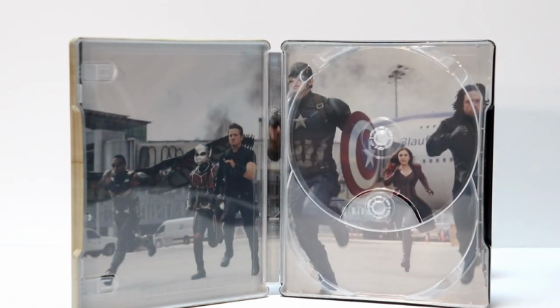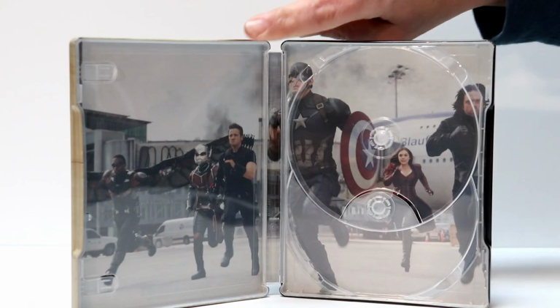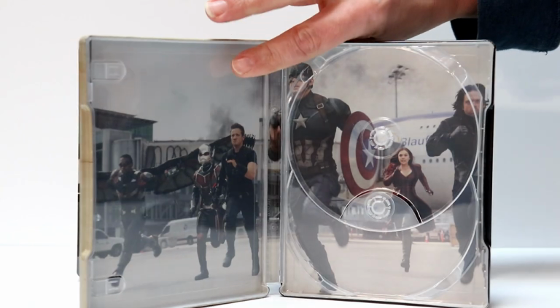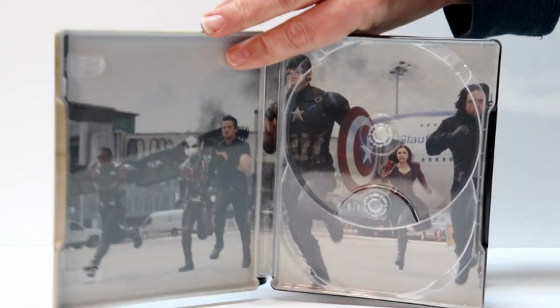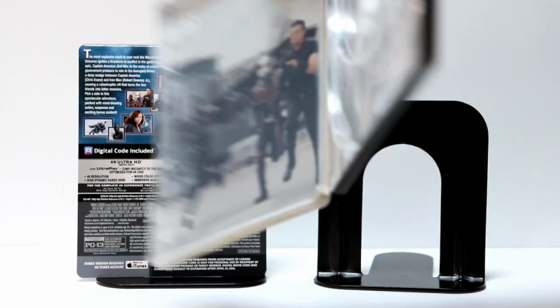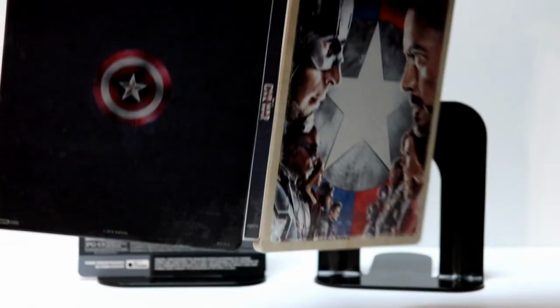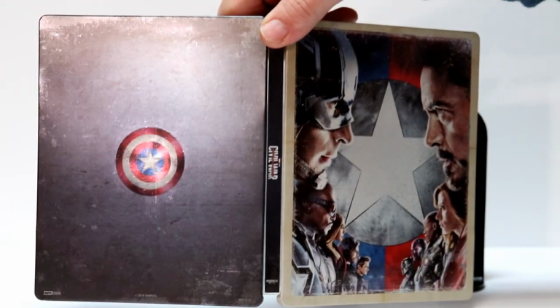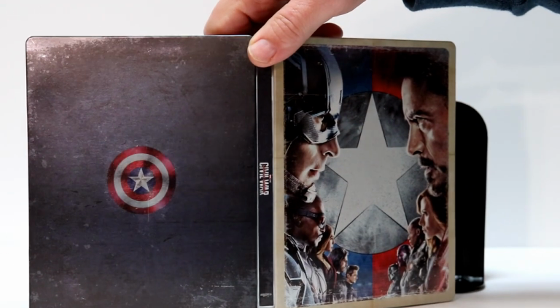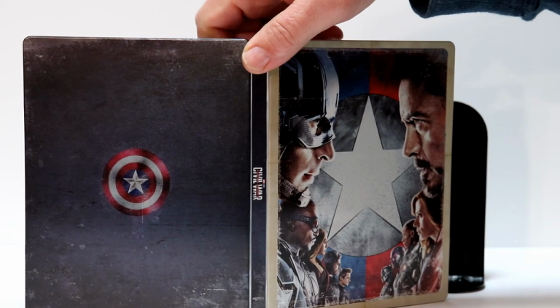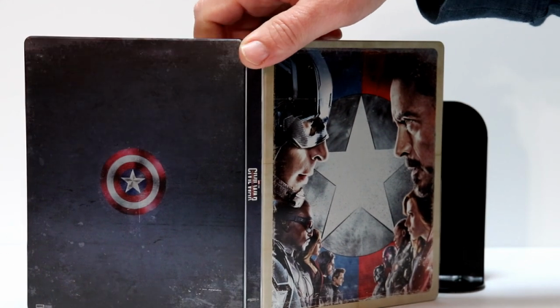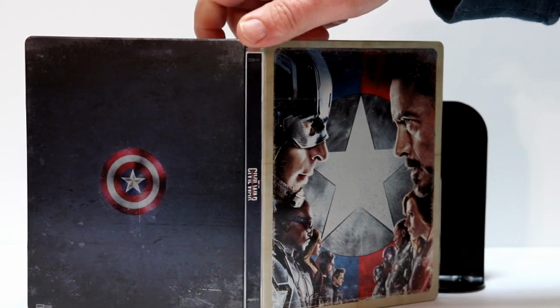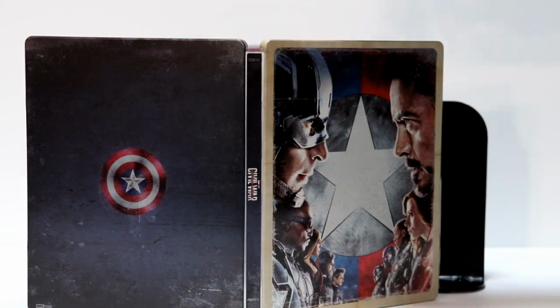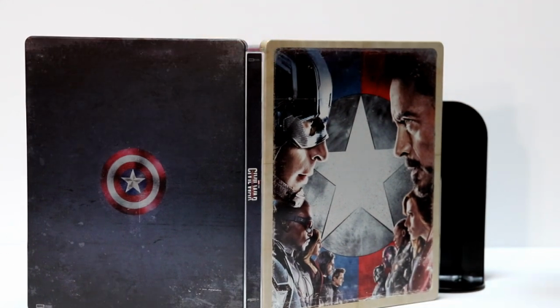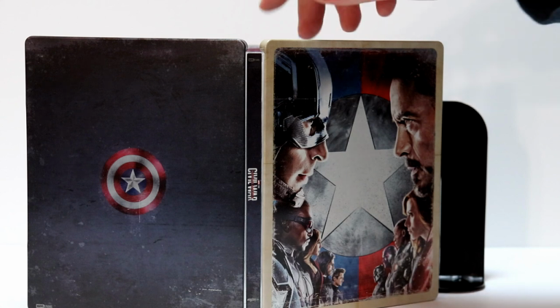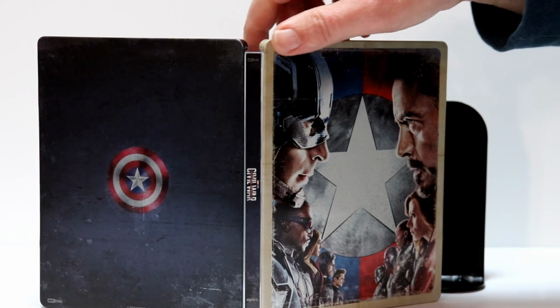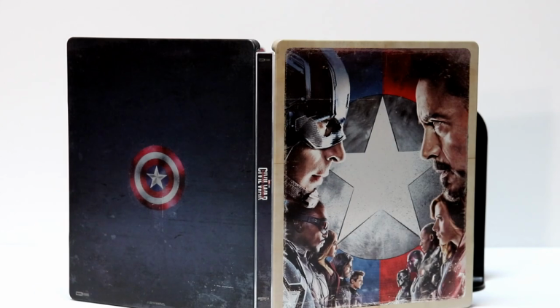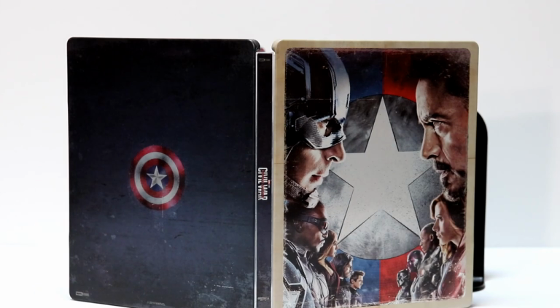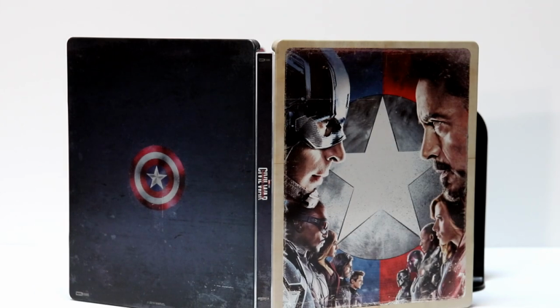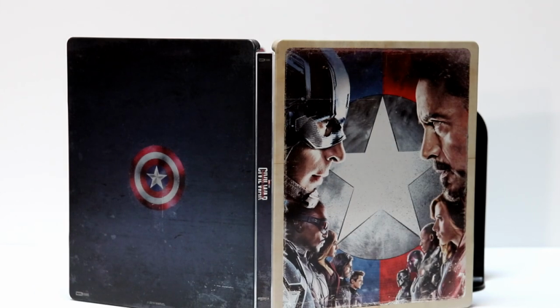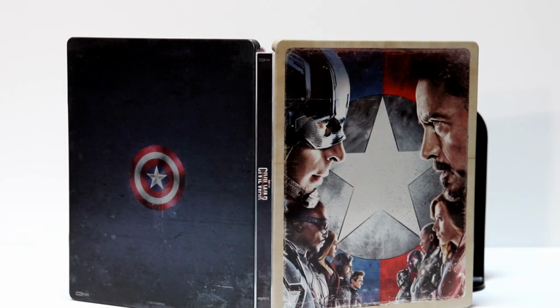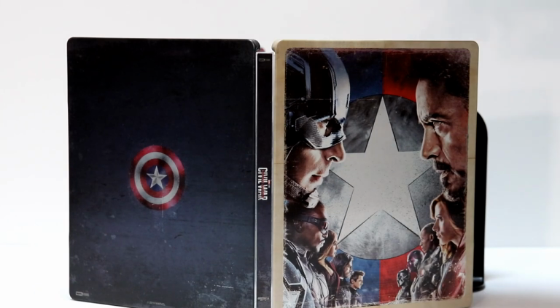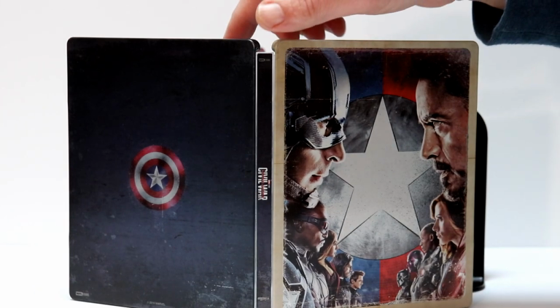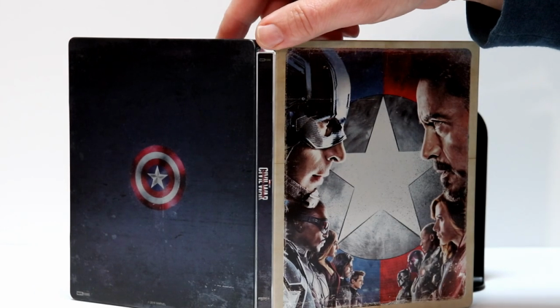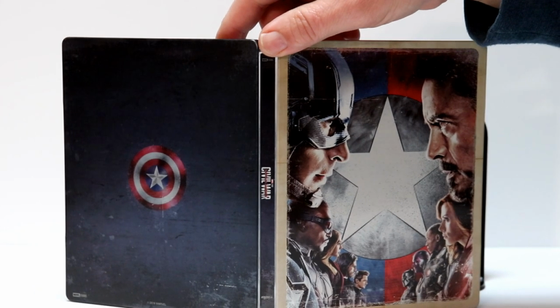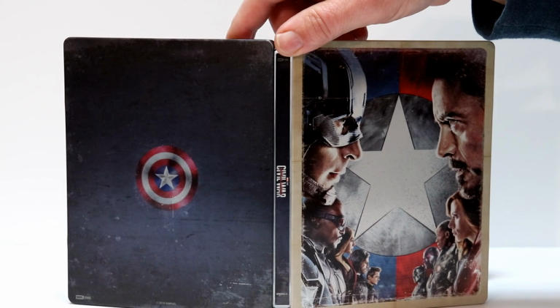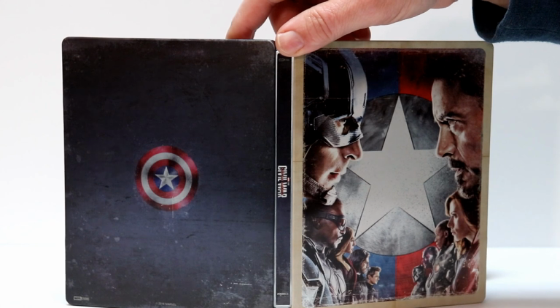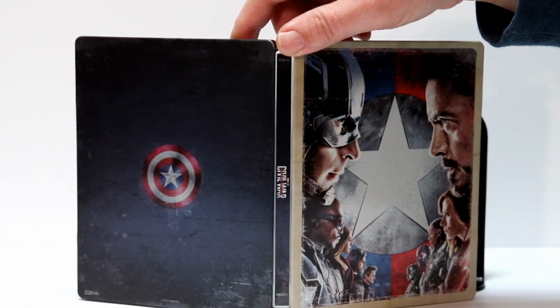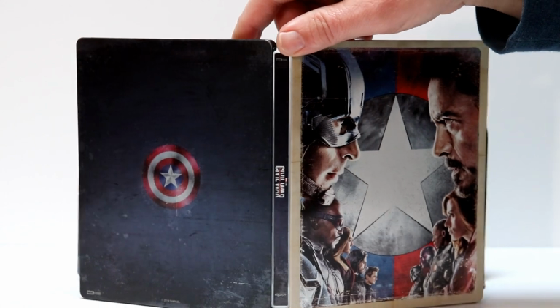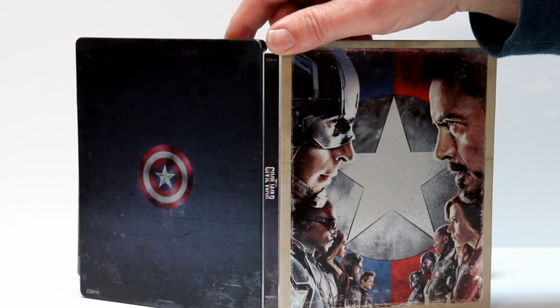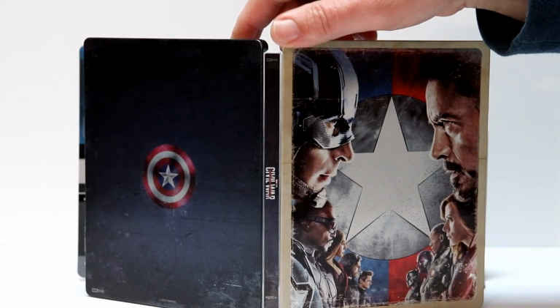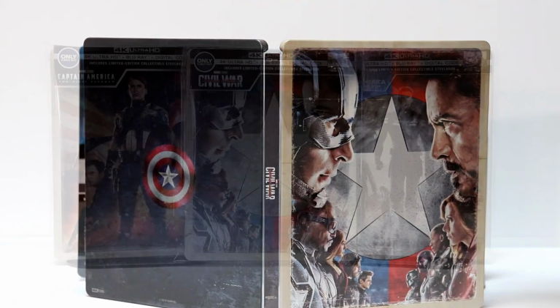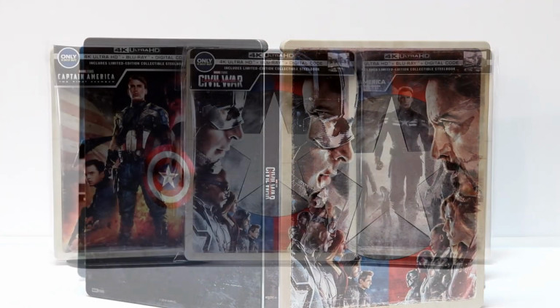Here is the outside artwork with the front, the back, and the spine all together. I'm very happy that Best Buy has released this for the 4K release. Very nice addition to the collection.